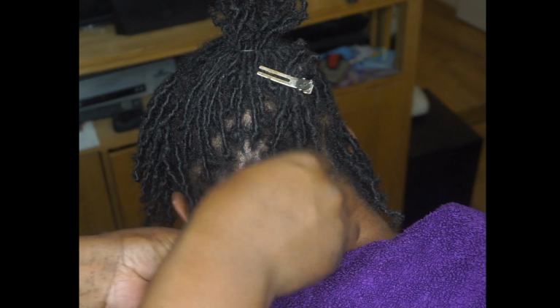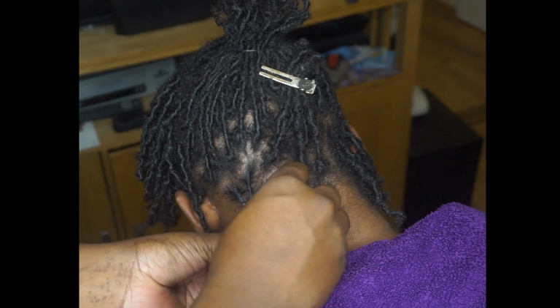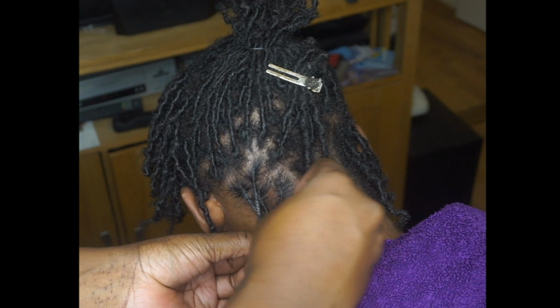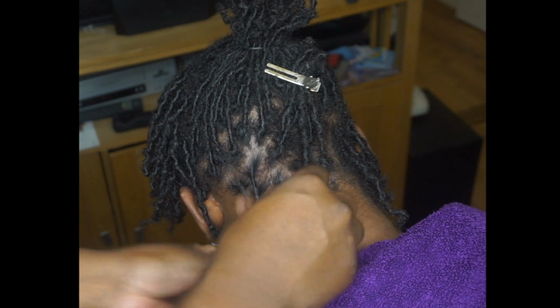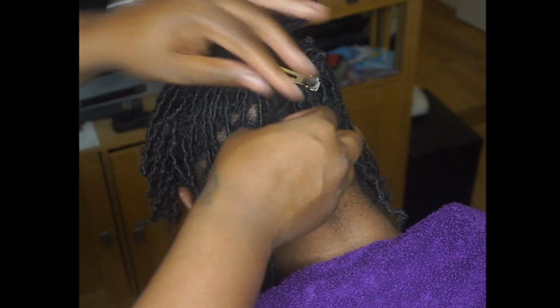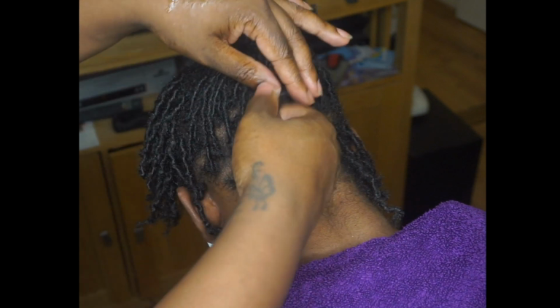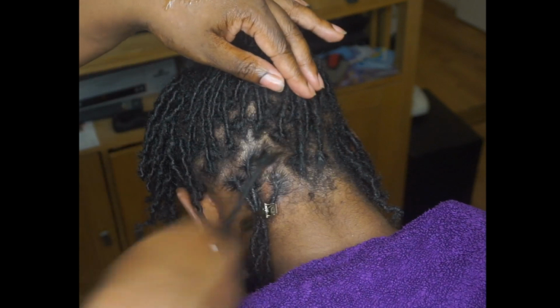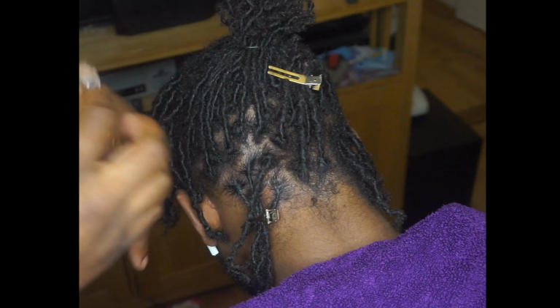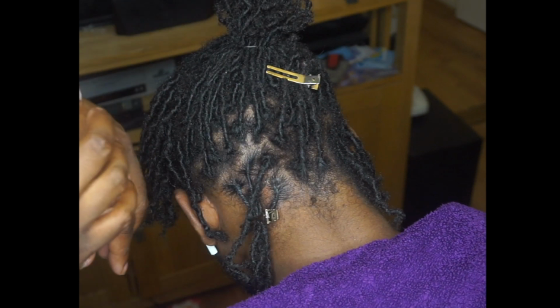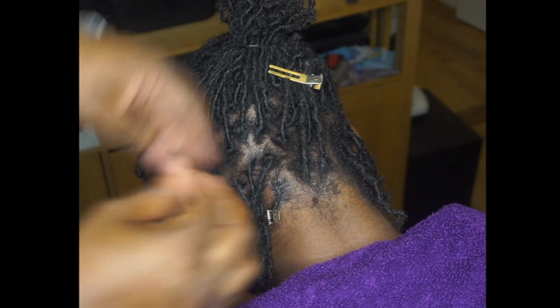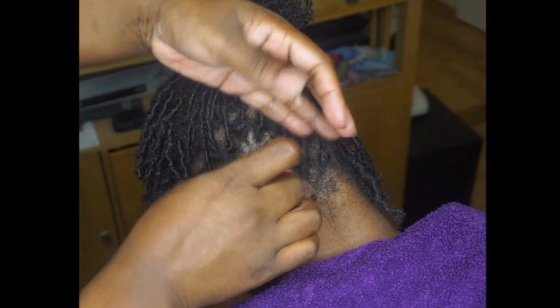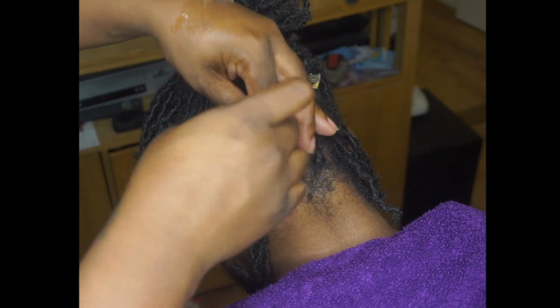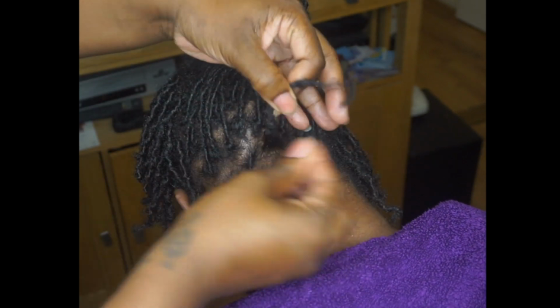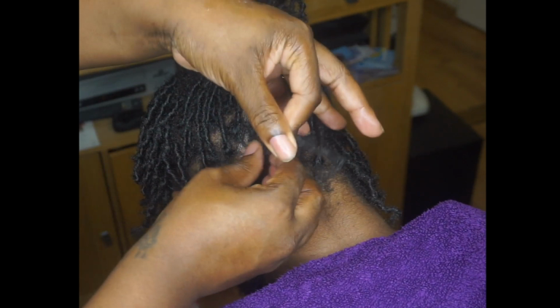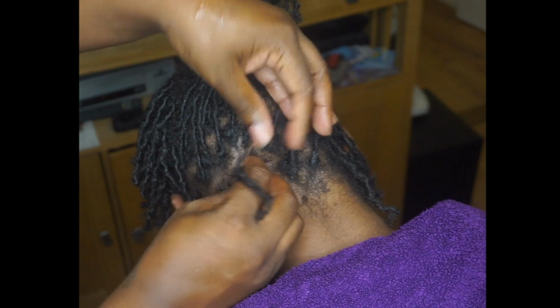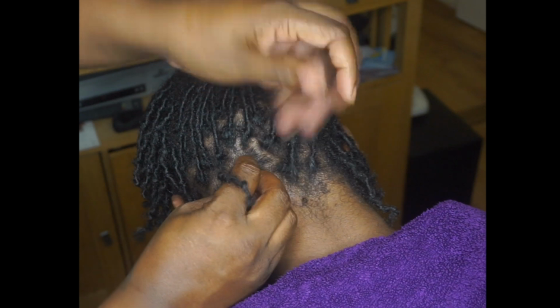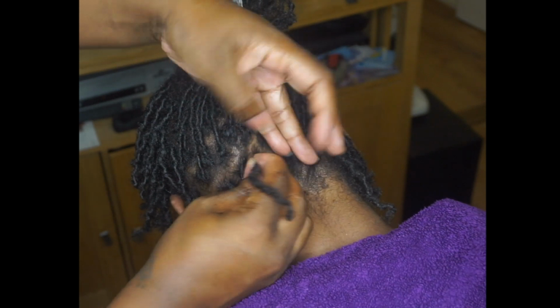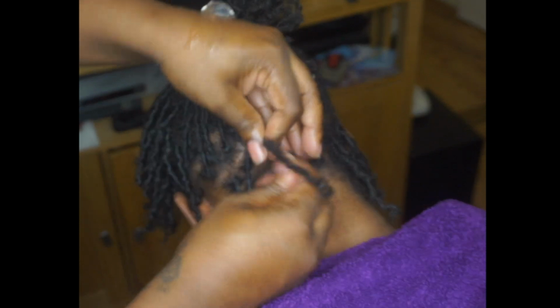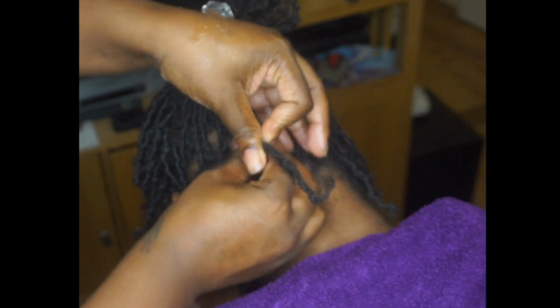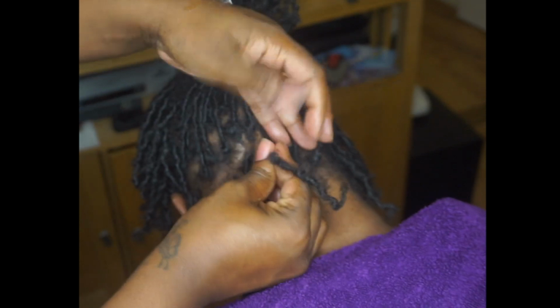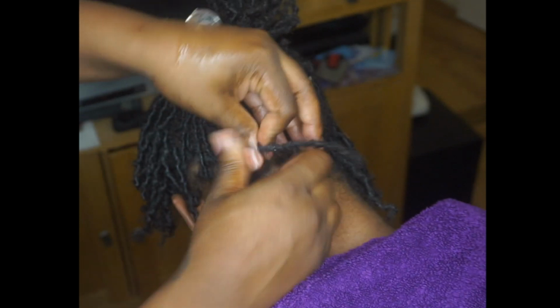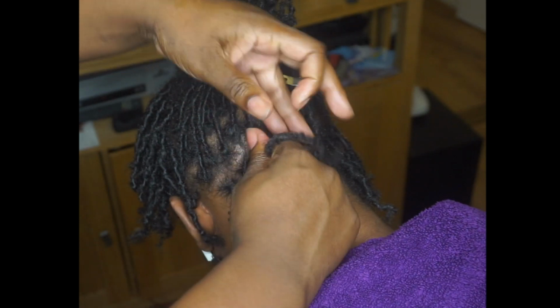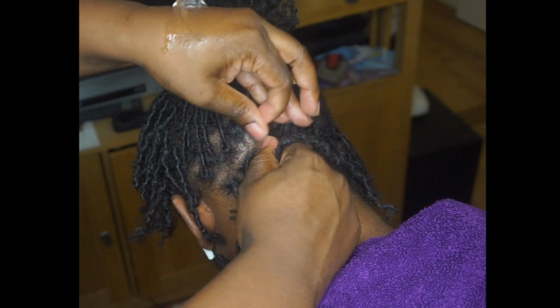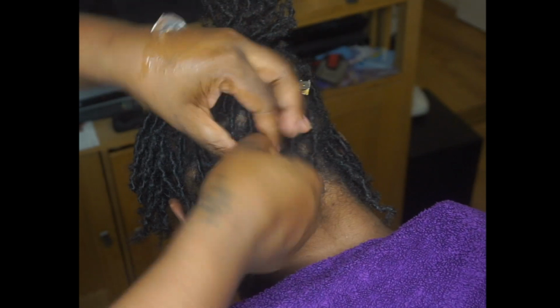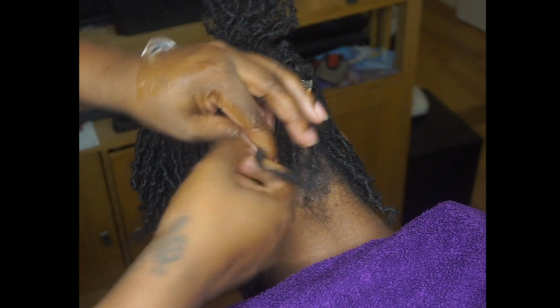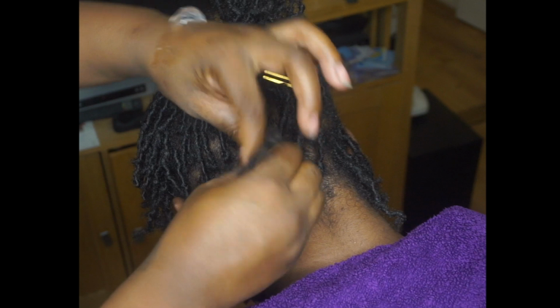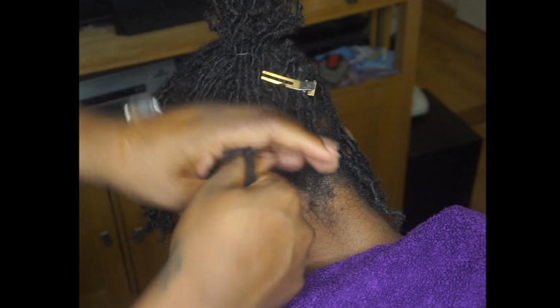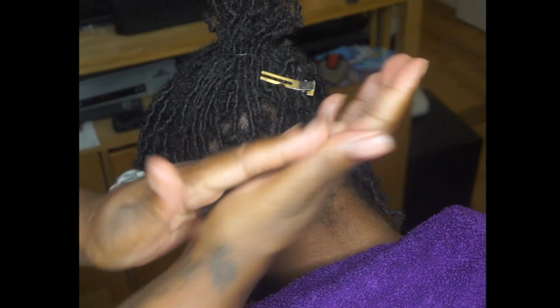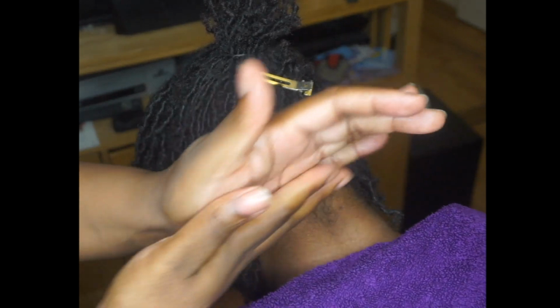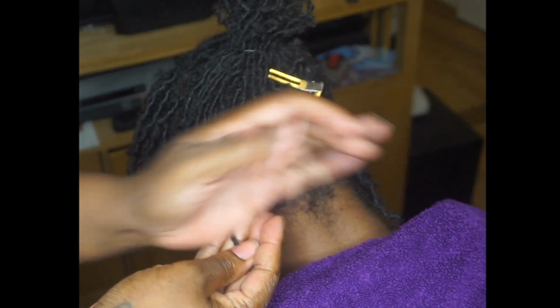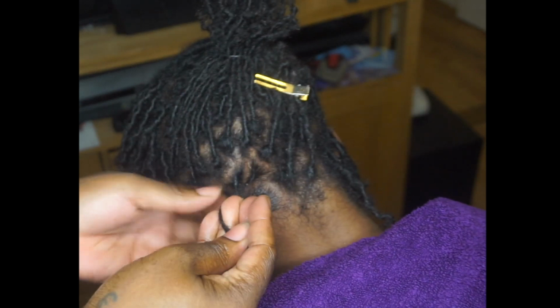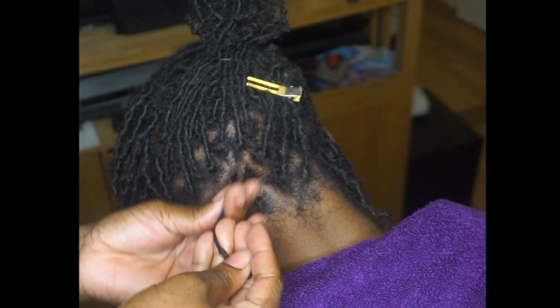Another thing you'll see me doing is making sure that no straggly hairs from the other locks enter the one that I'm retwisting. You want to keep clean parts and make sure that all the hair that you are retwisting belongs with that specific lock.